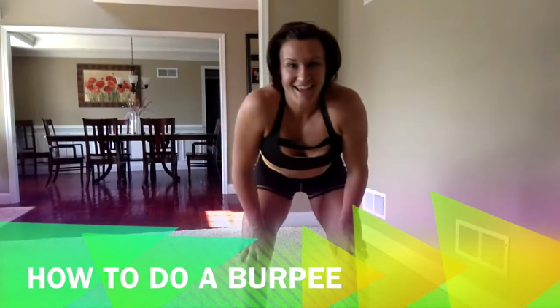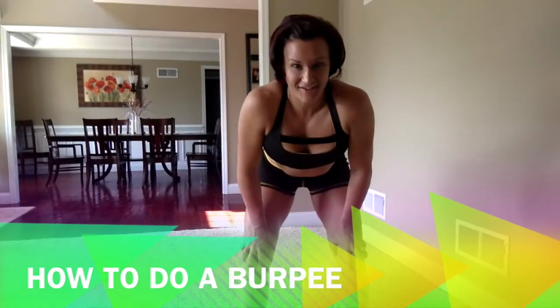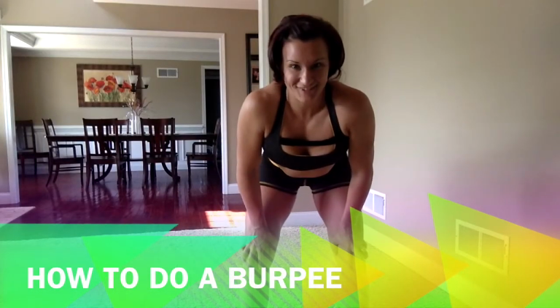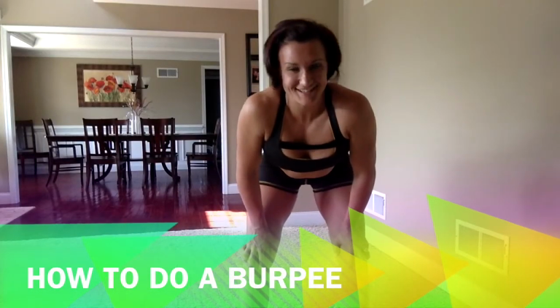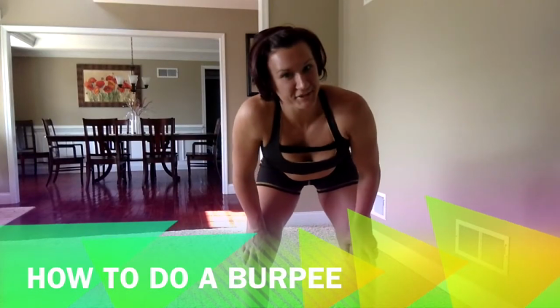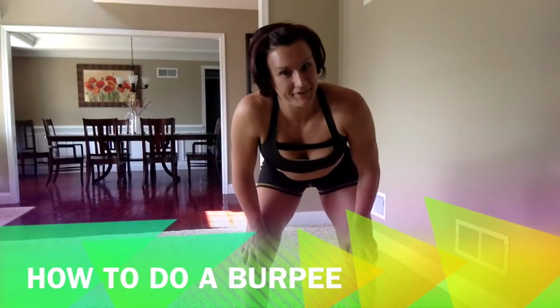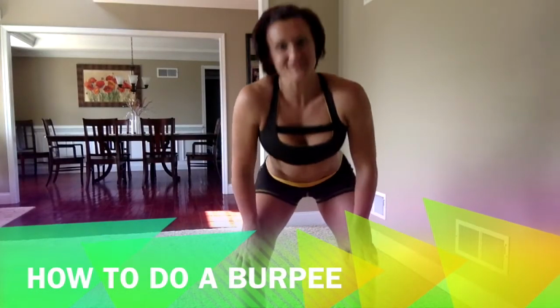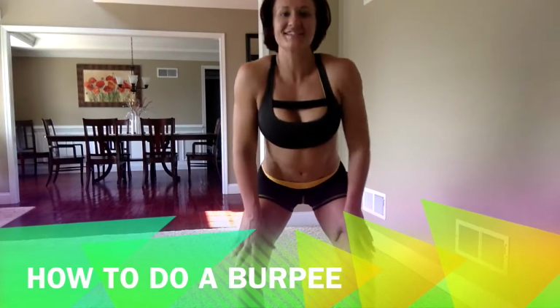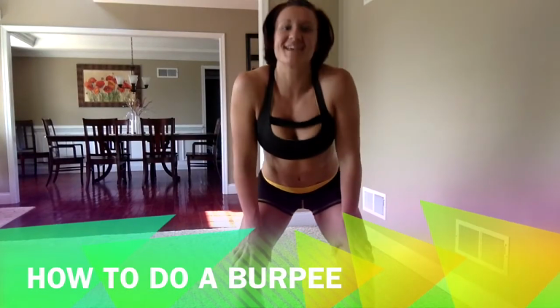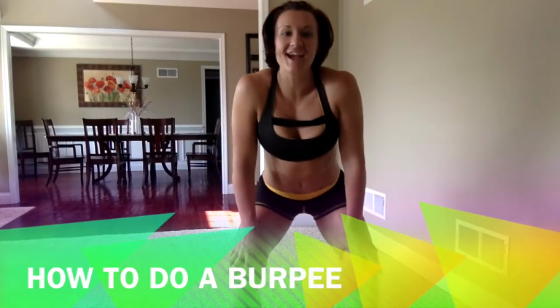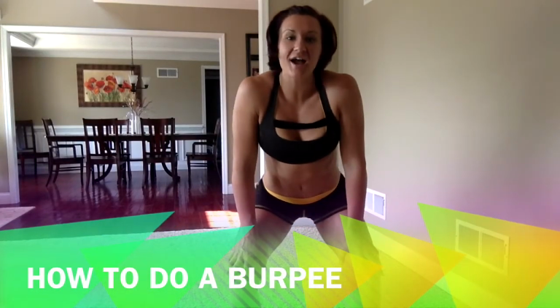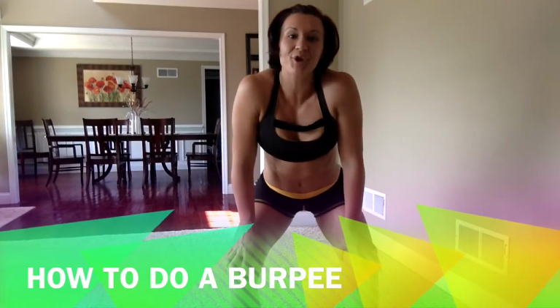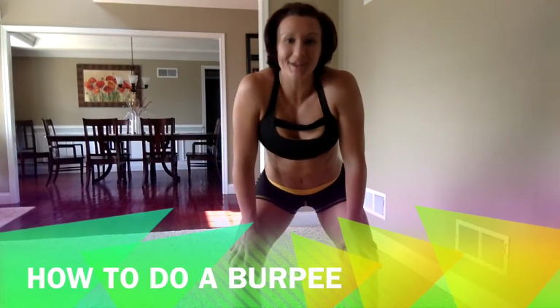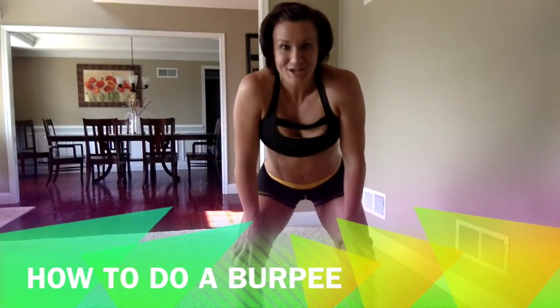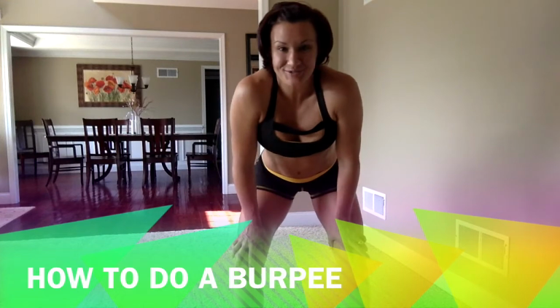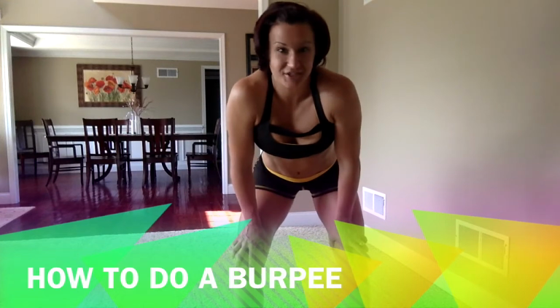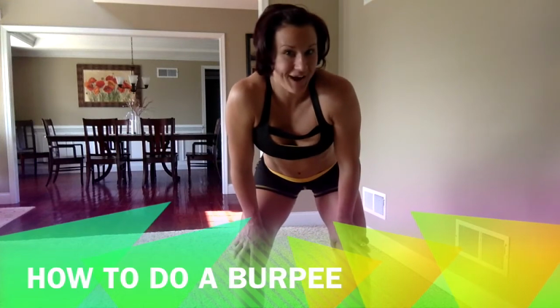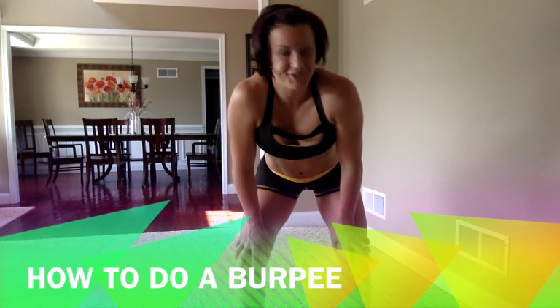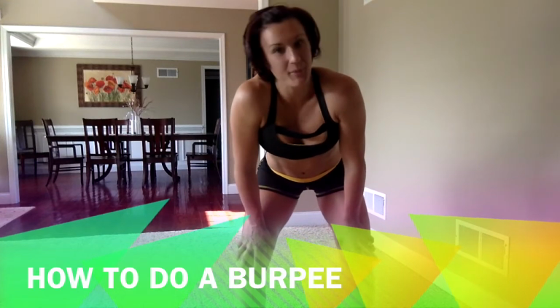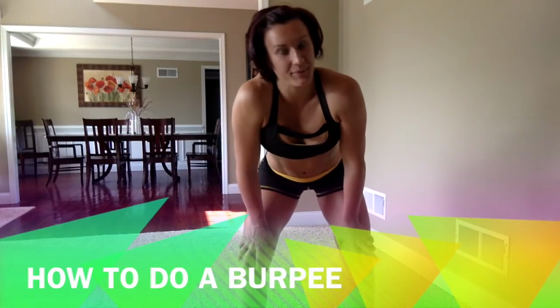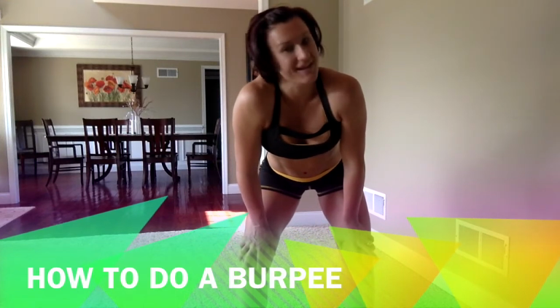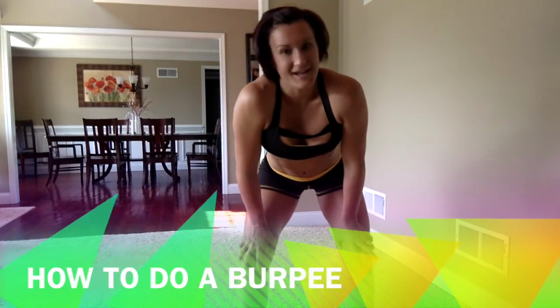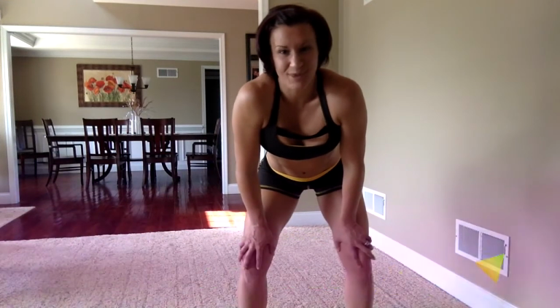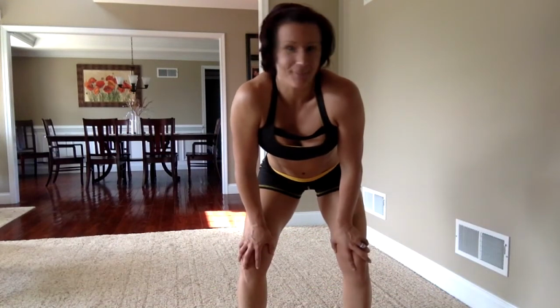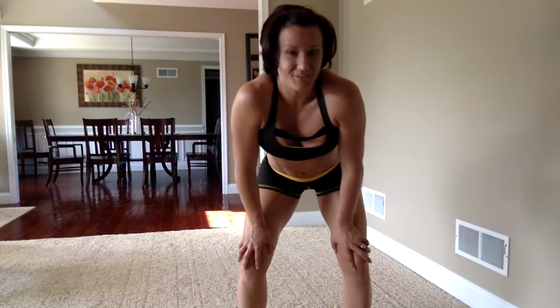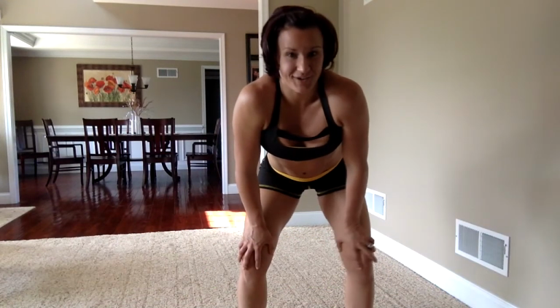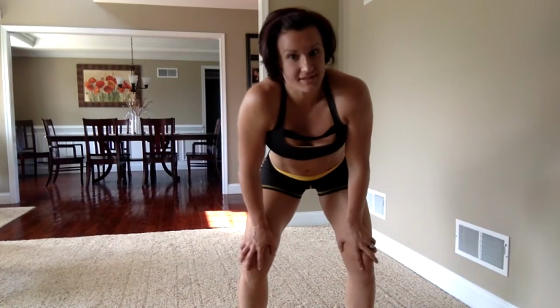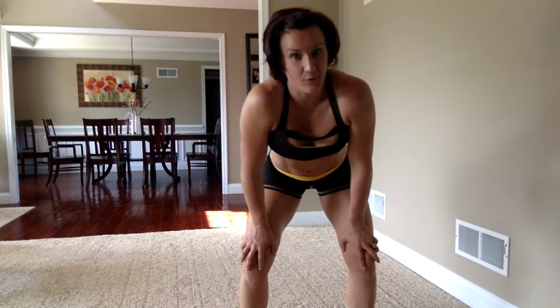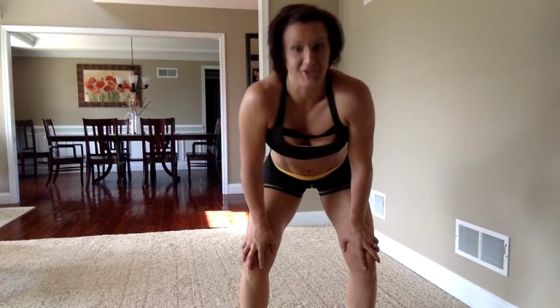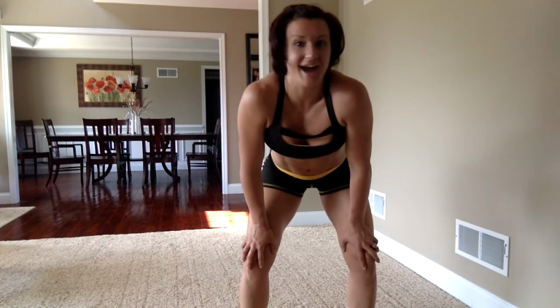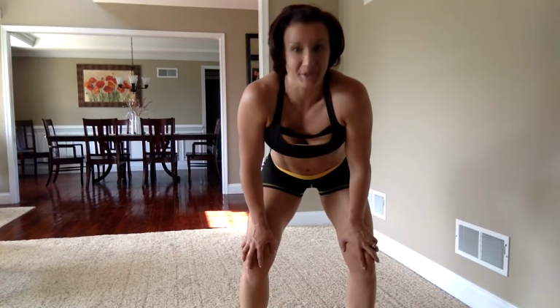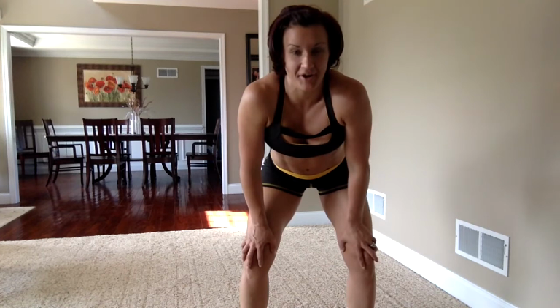Hey everyone, it's Deidre Penrose, and today I am going to teach you how to do a burpee. It's one of the best workouts that is going to work your entire body.